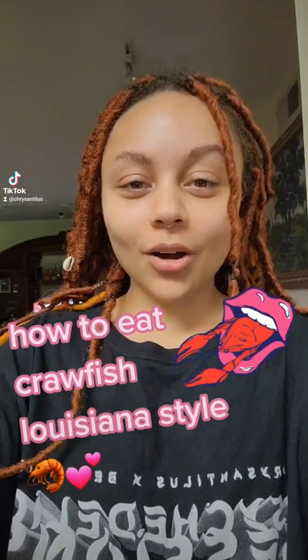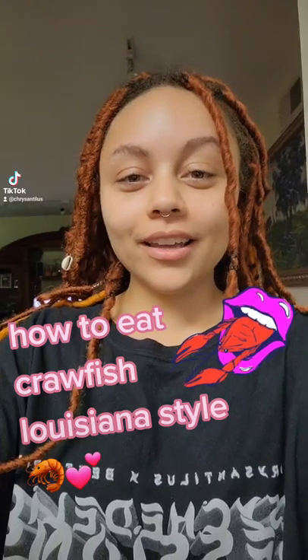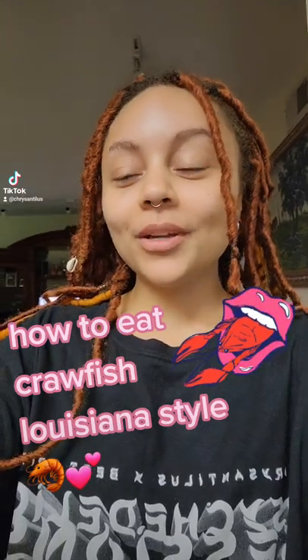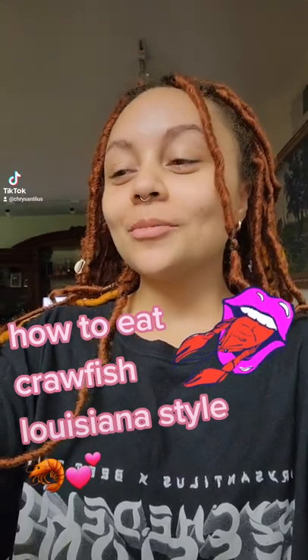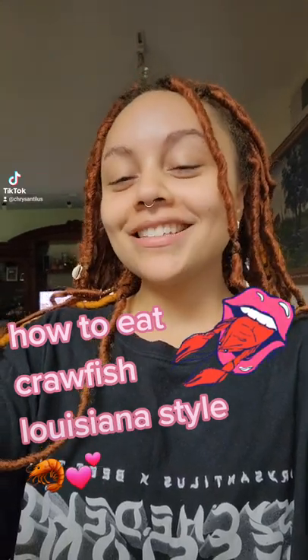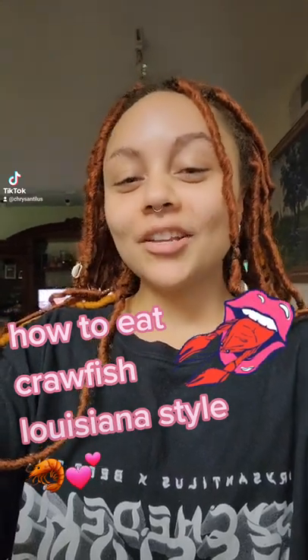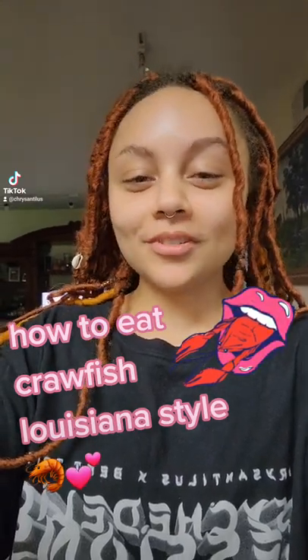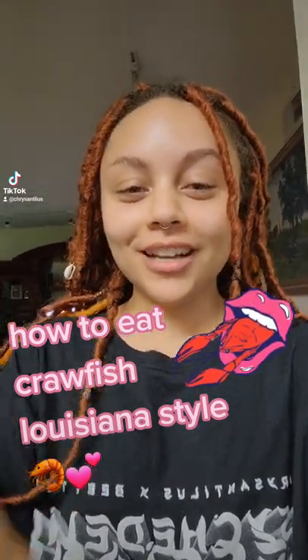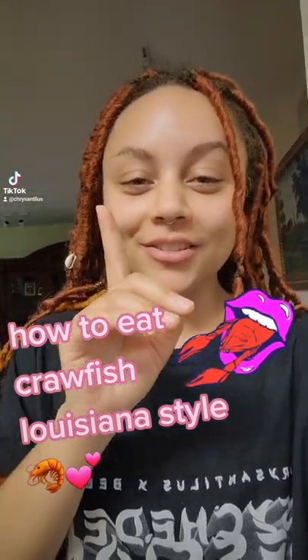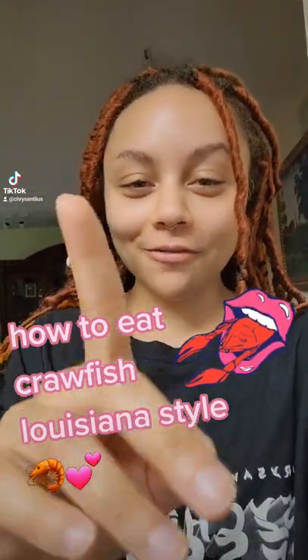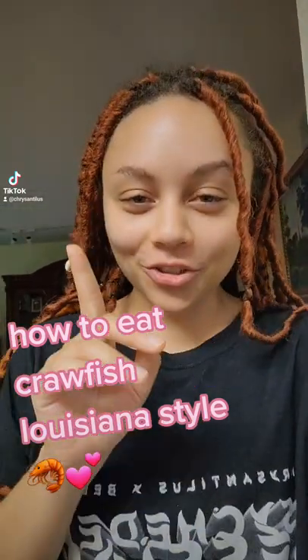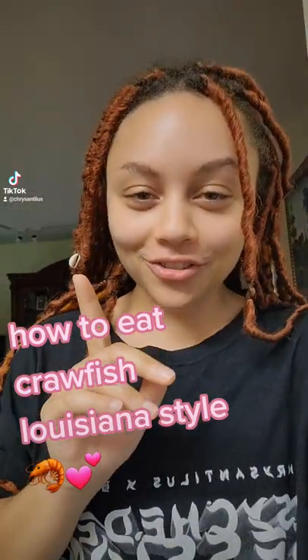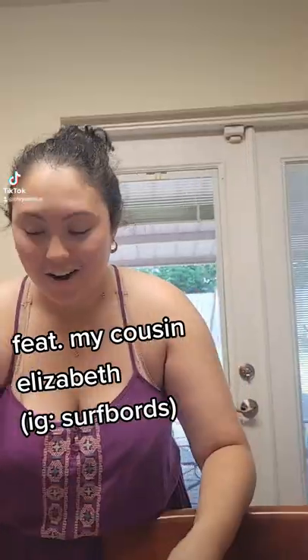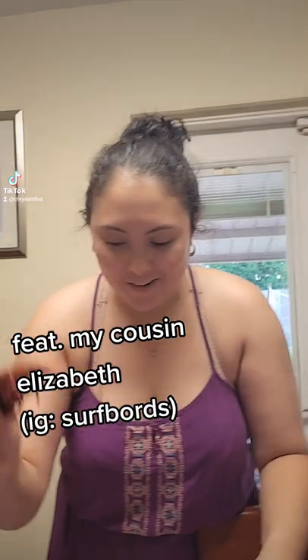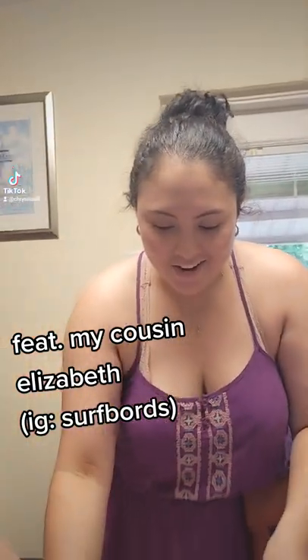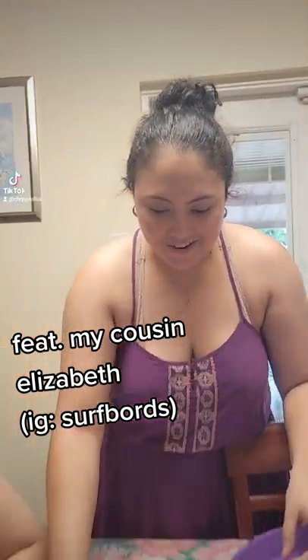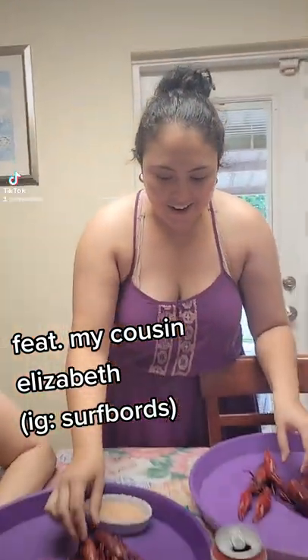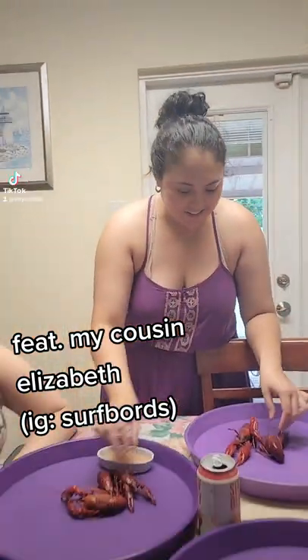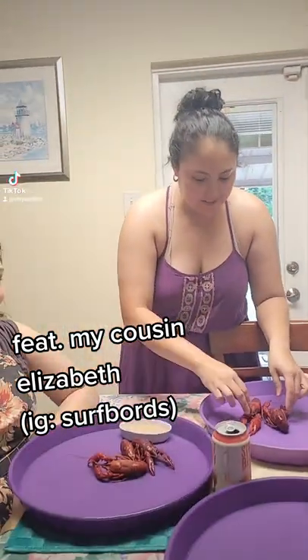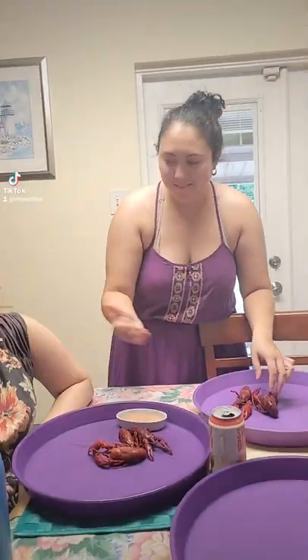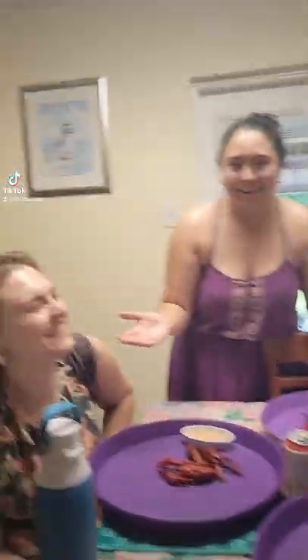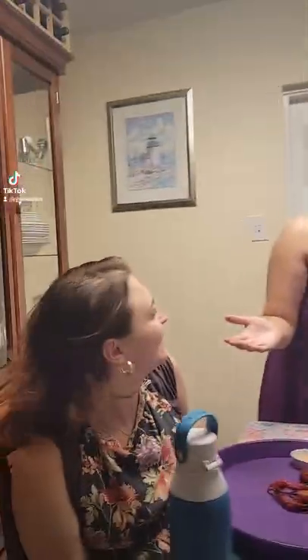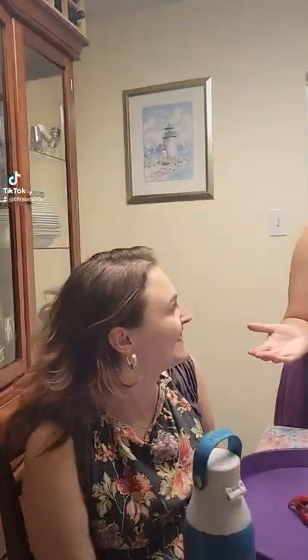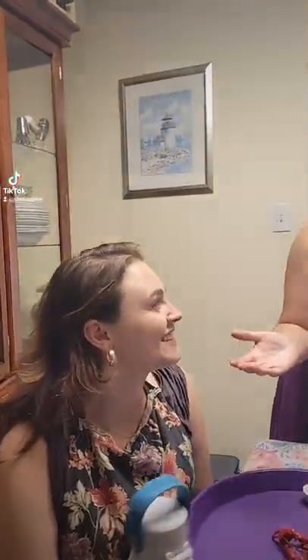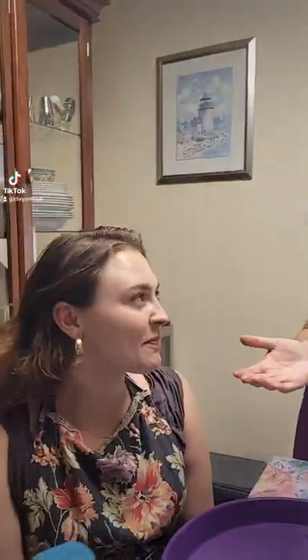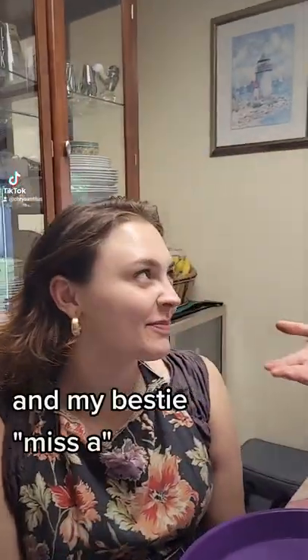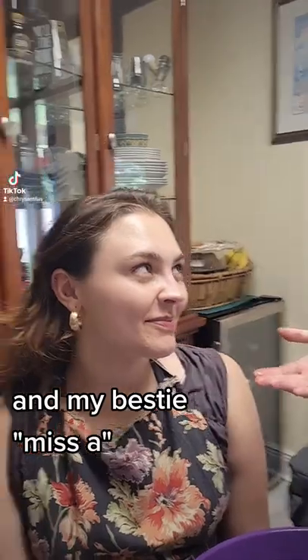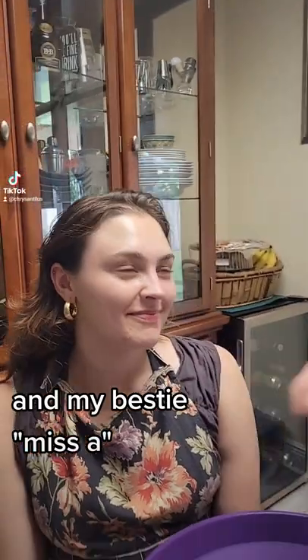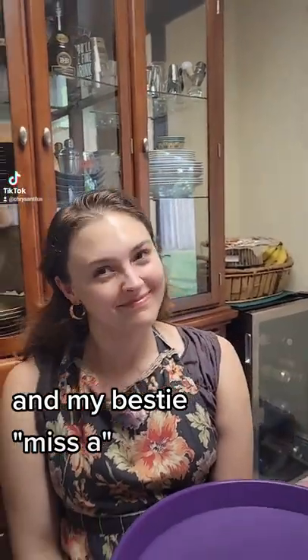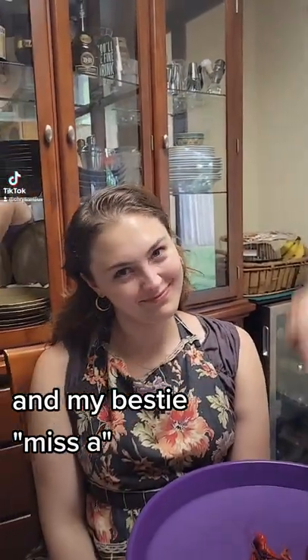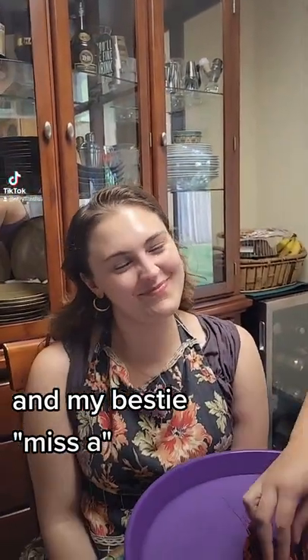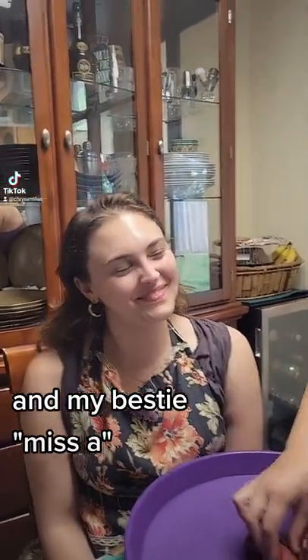We are in Louisiana today and you are going to learn how to eat crawfish. We got a newbie over here — we'll call her Miss A for those purposes.